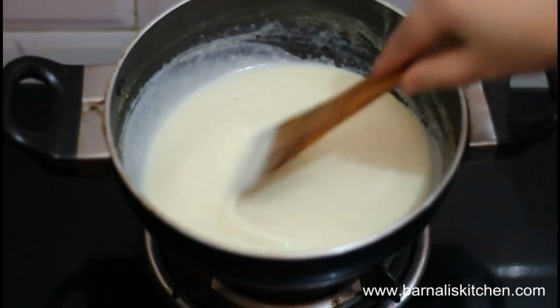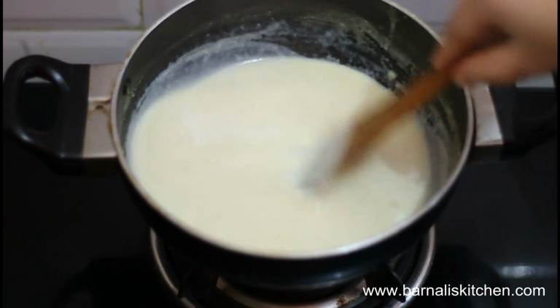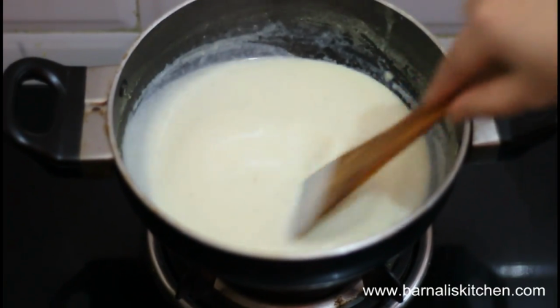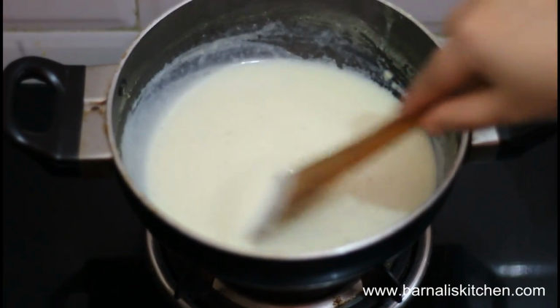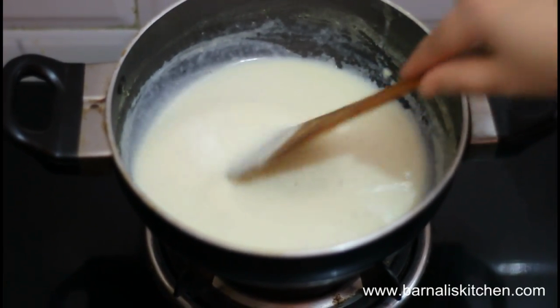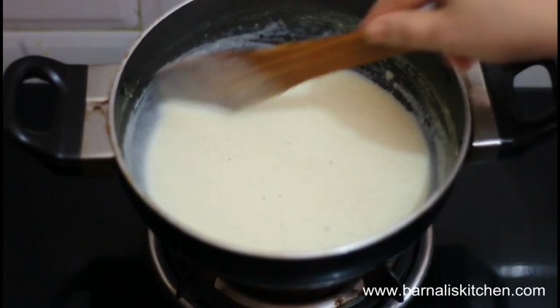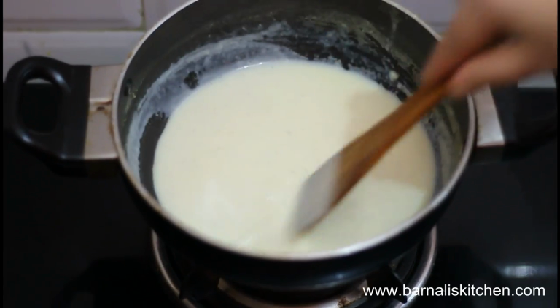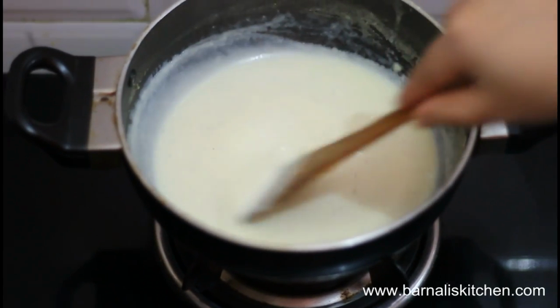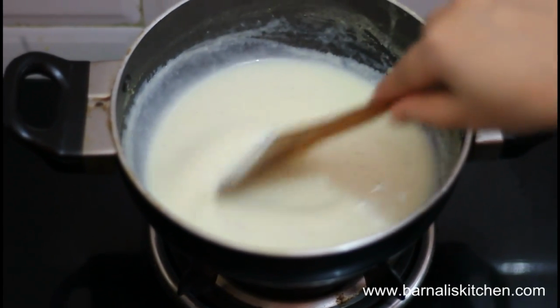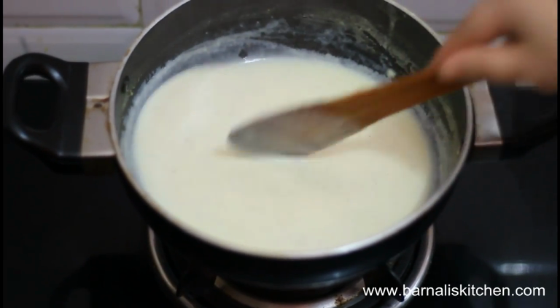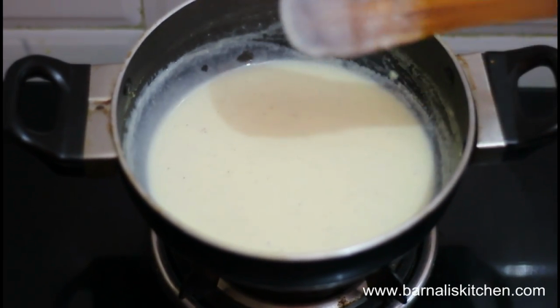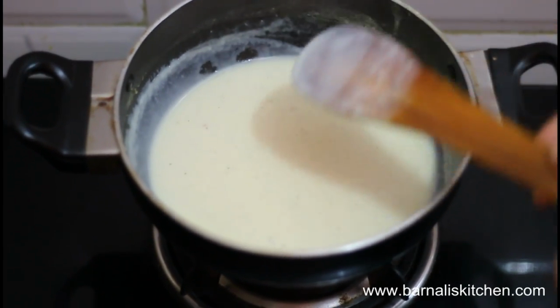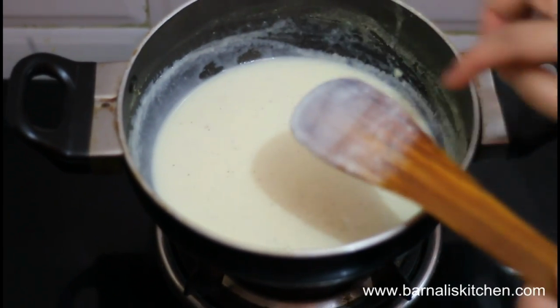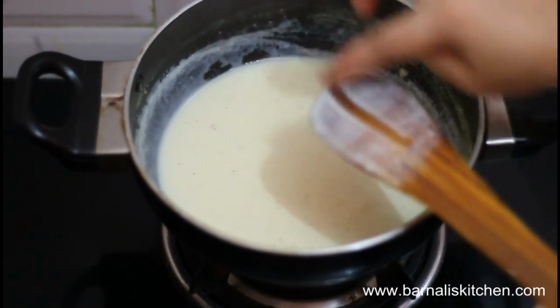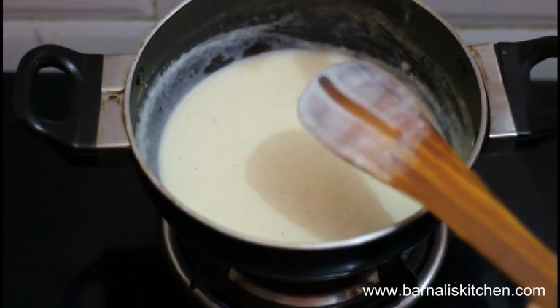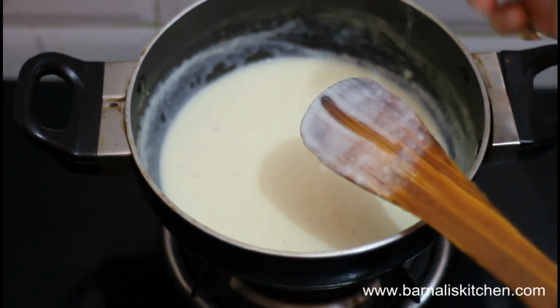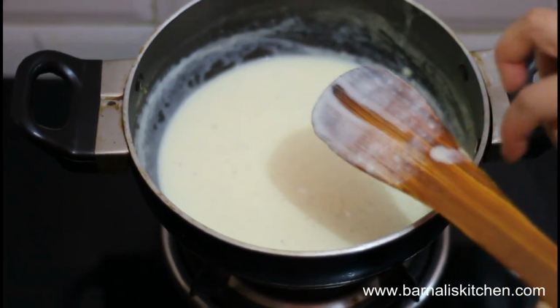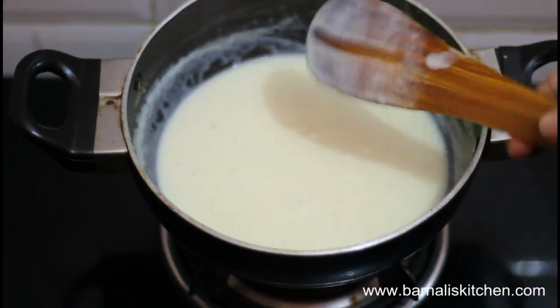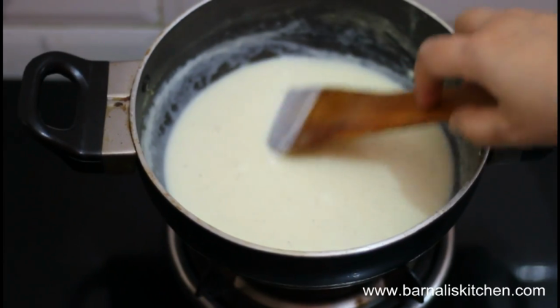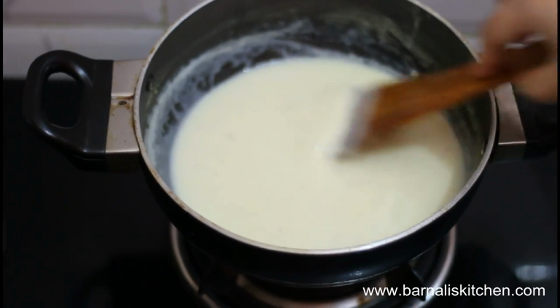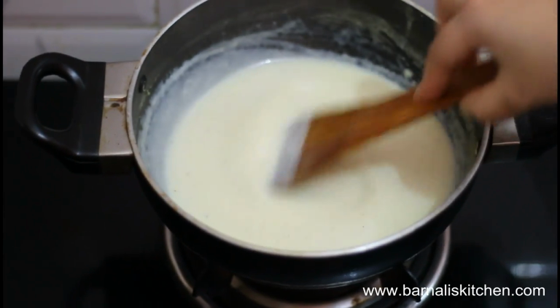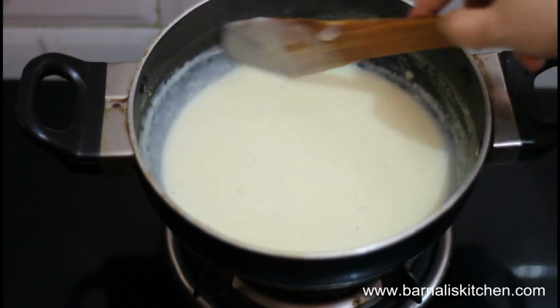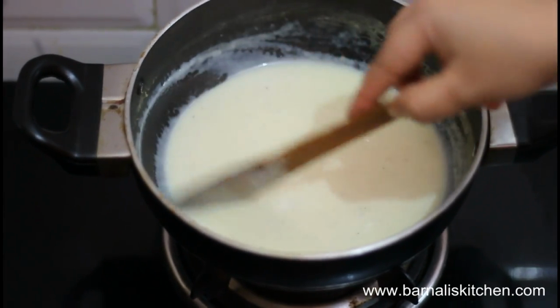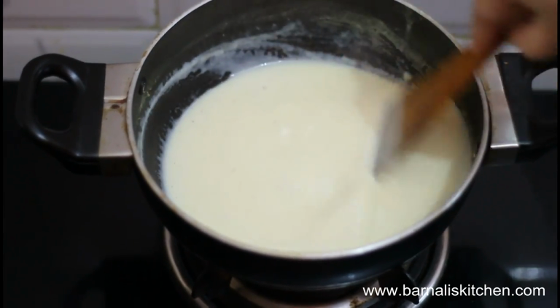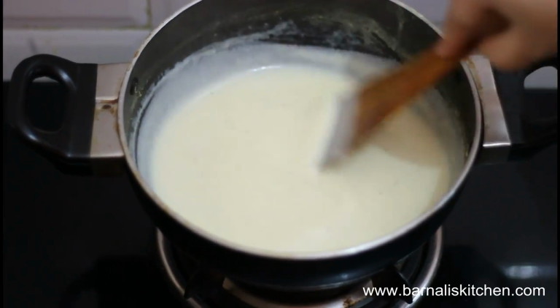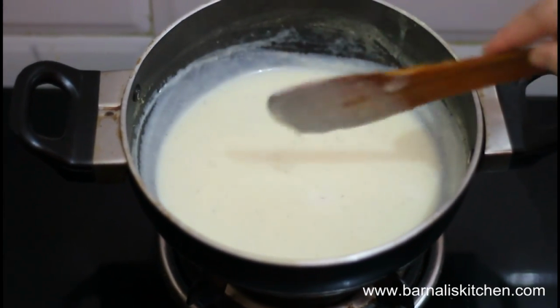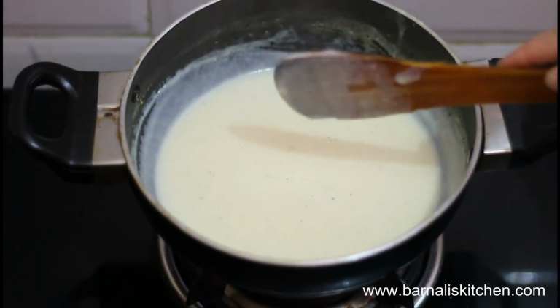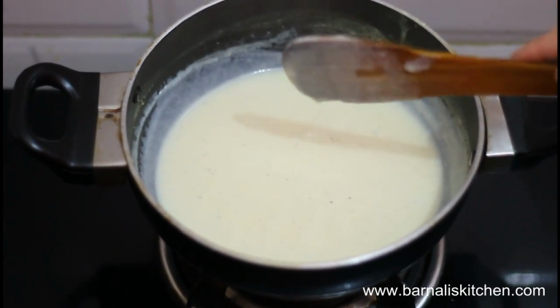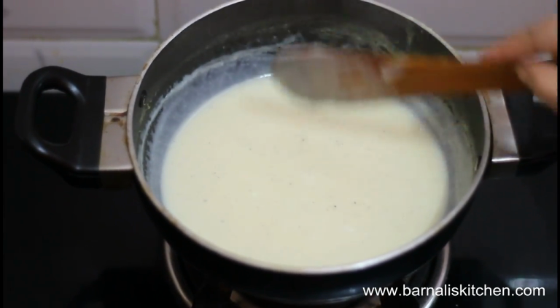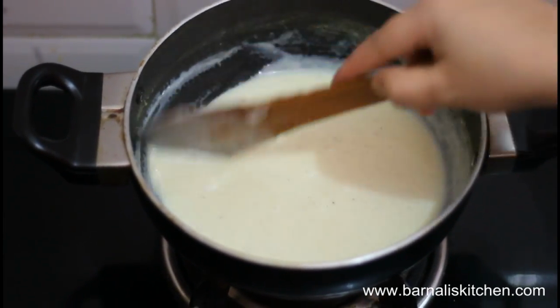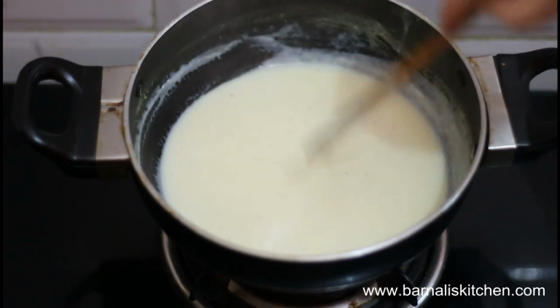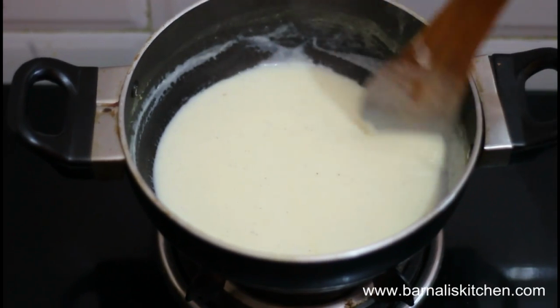Our white sauce is almost done. You can make a line in the spatula — if it holds then your white sauce is done. You could also make it a little more thick if you desire. It's up to you.